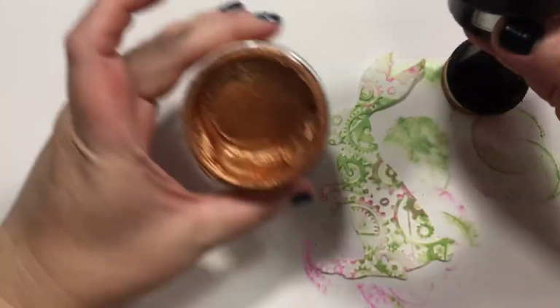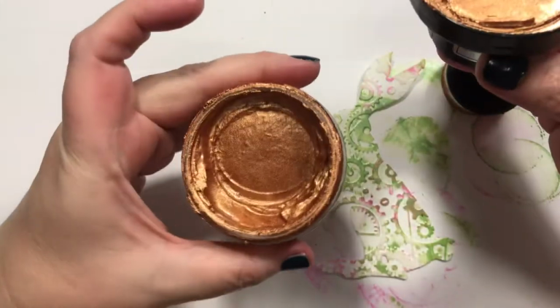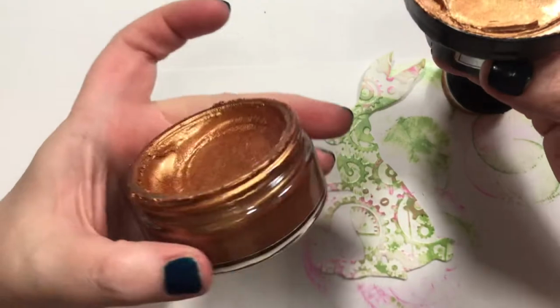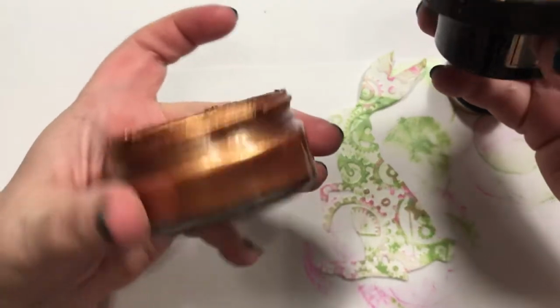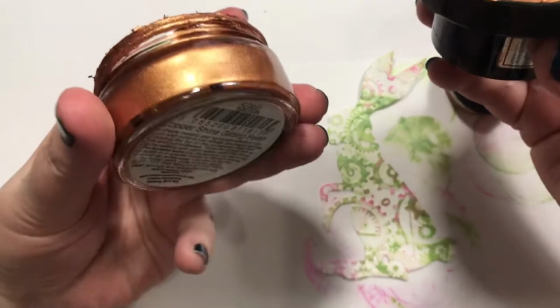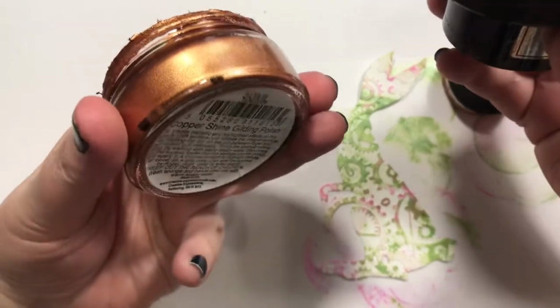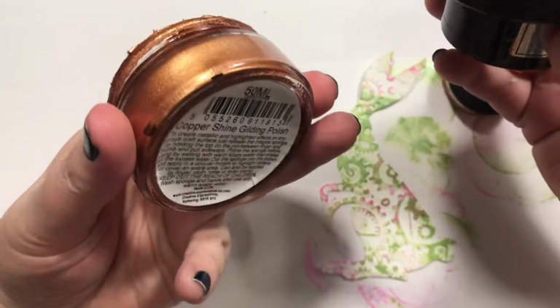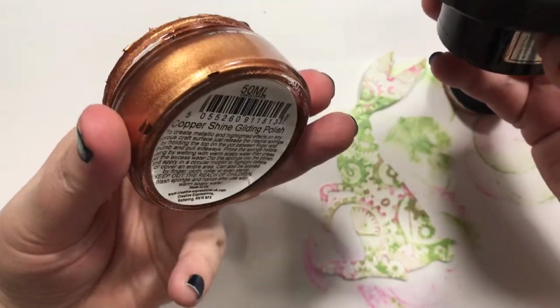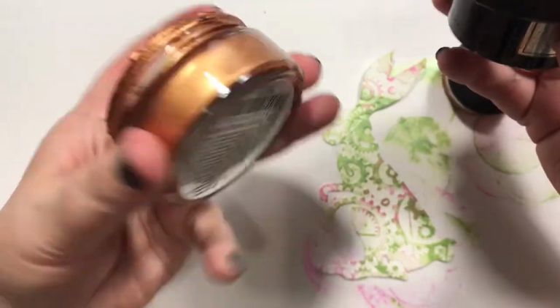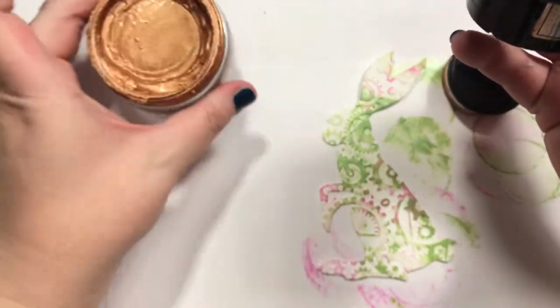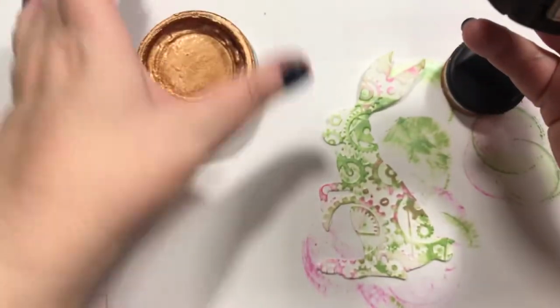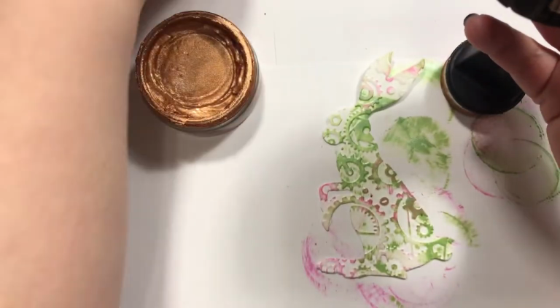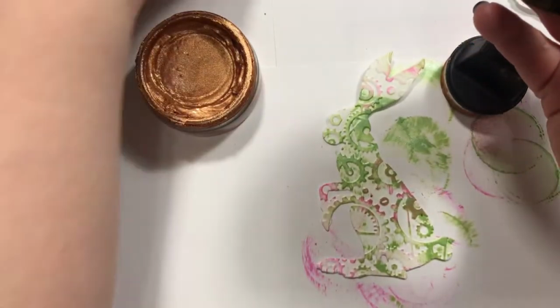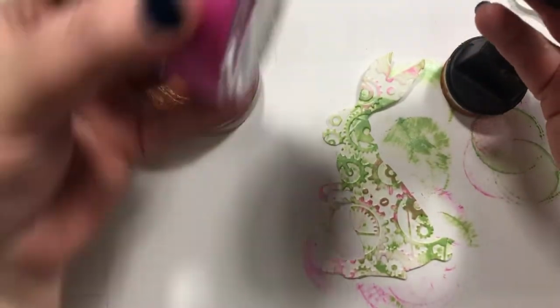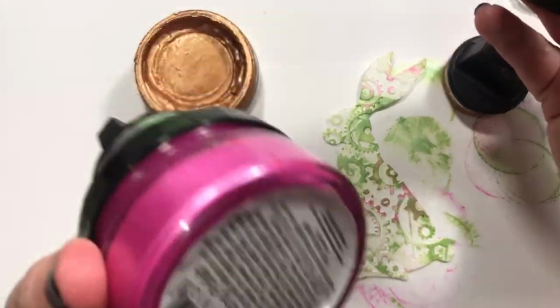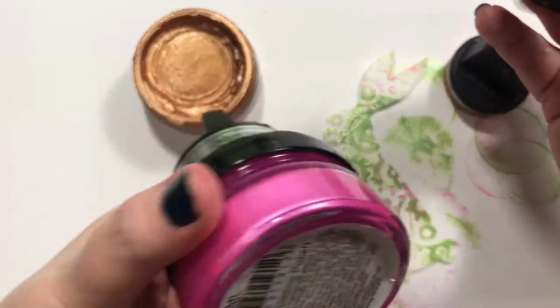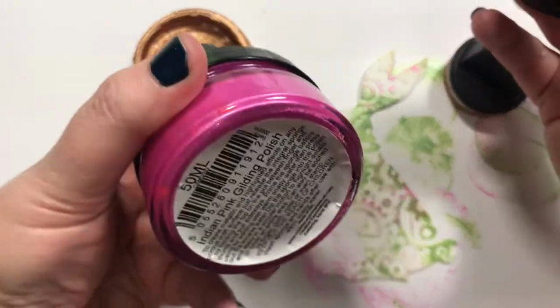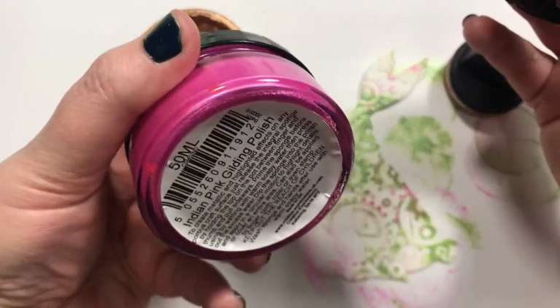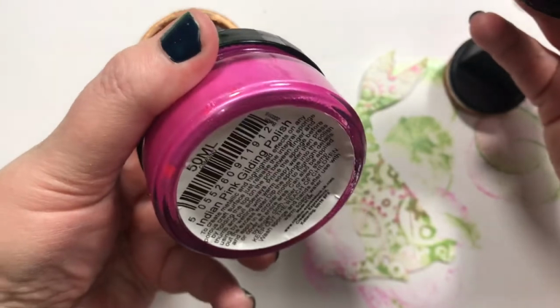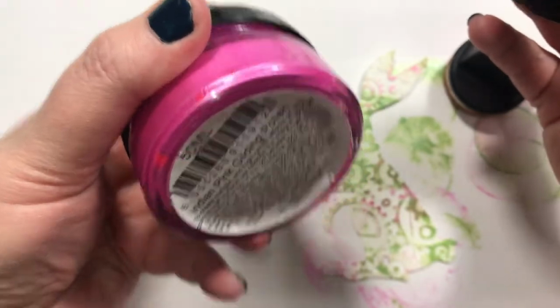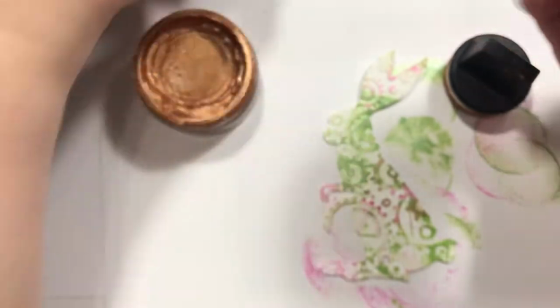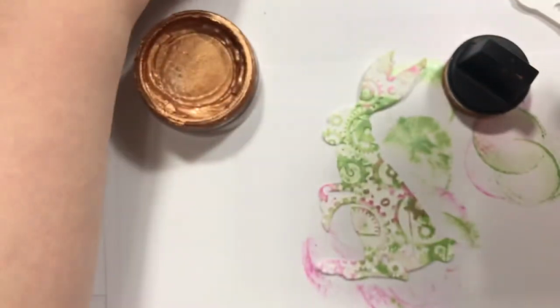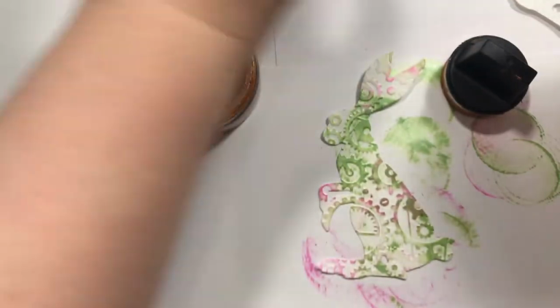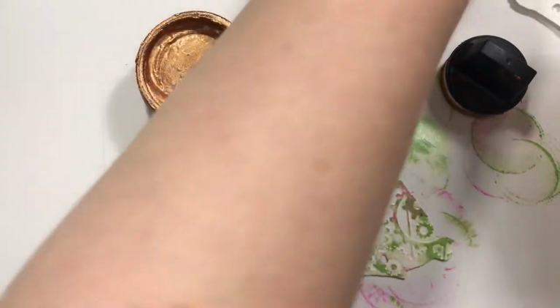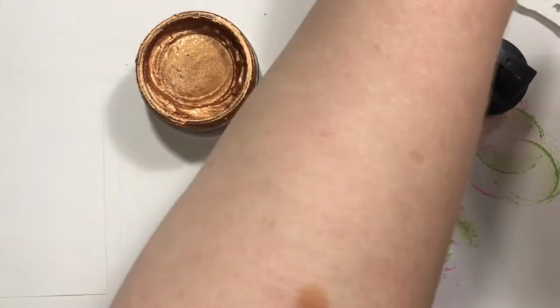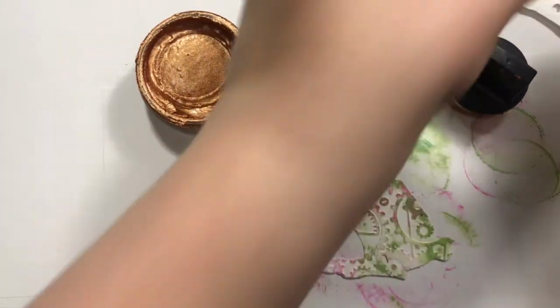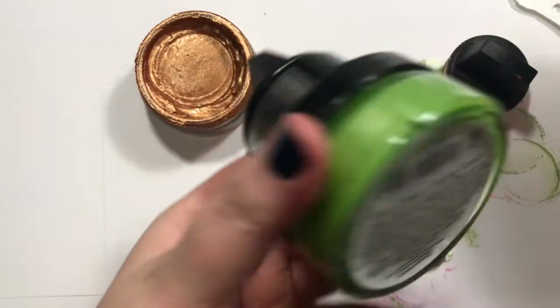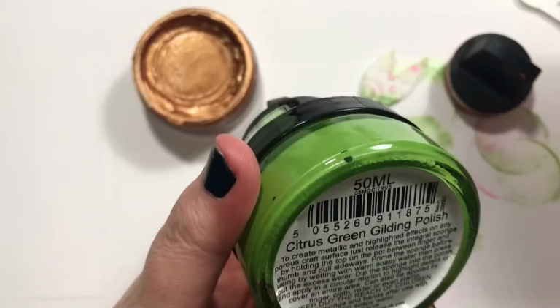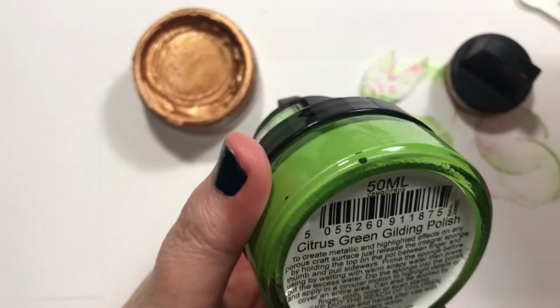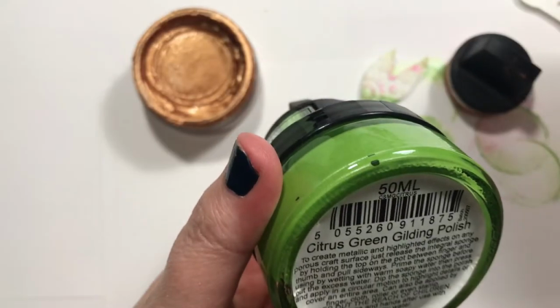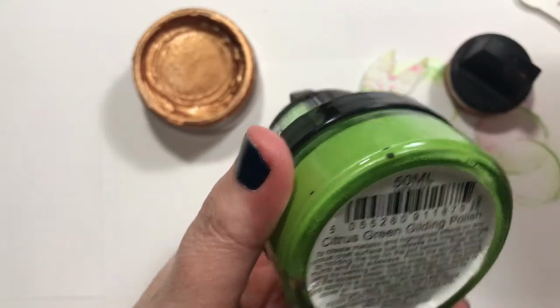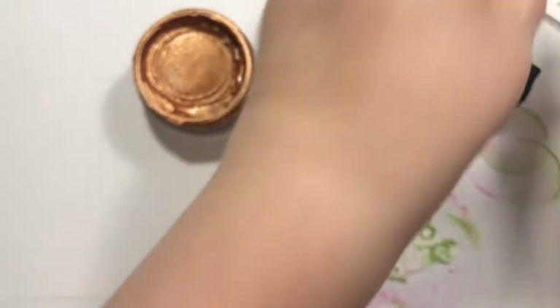Alright, so there's that one. This one's called Copper Shine, by the way. This one is Indian Pink, and this one is Citrus Green.